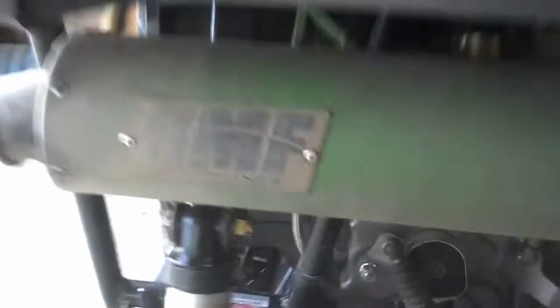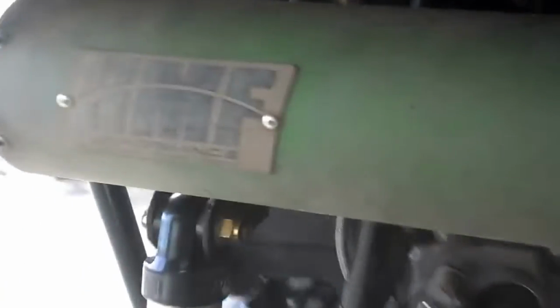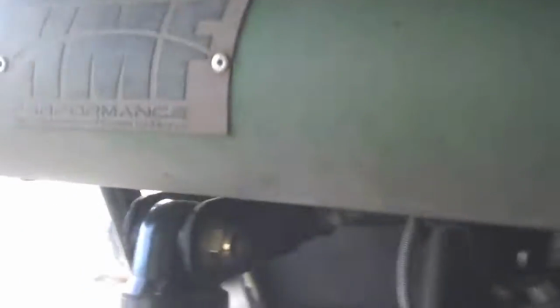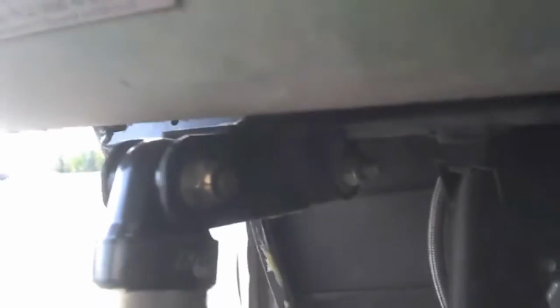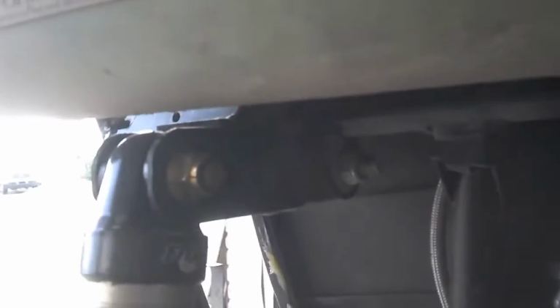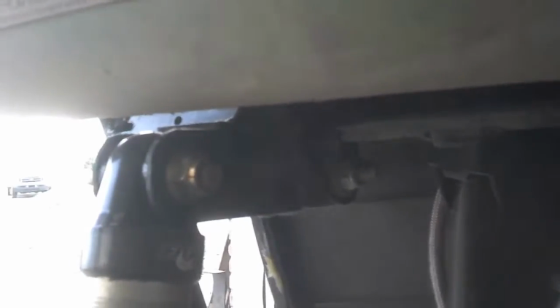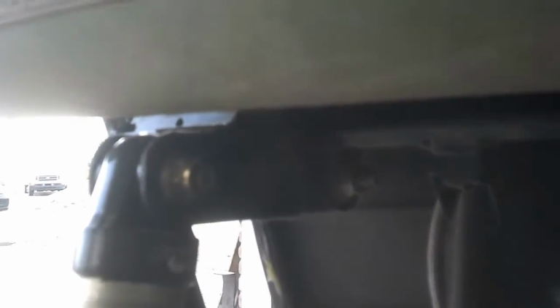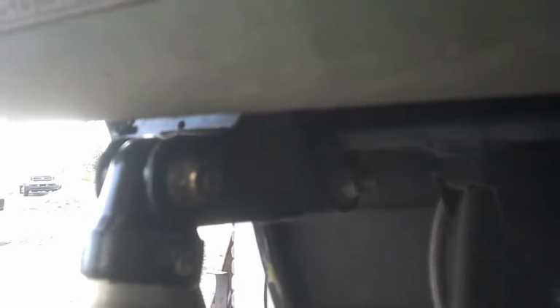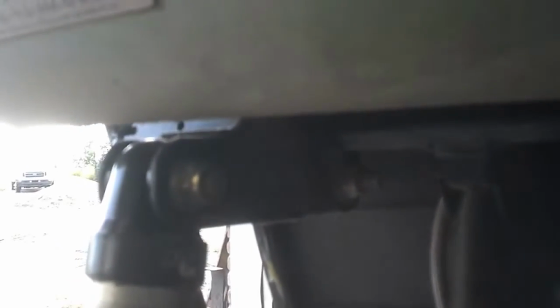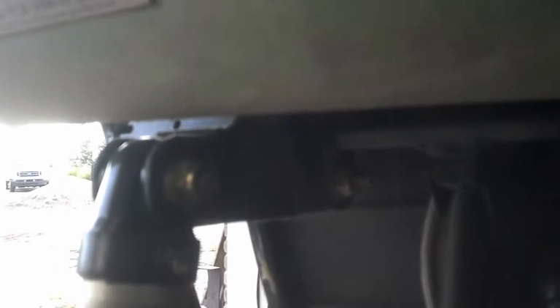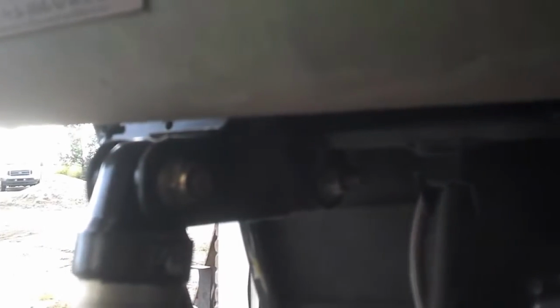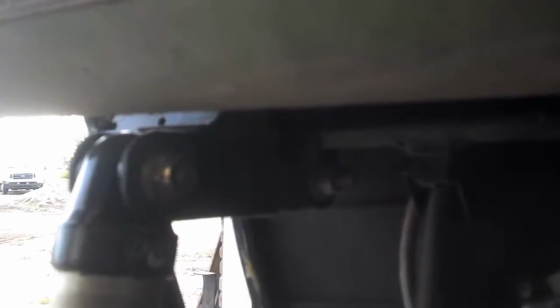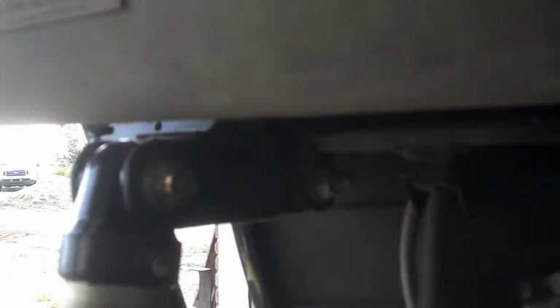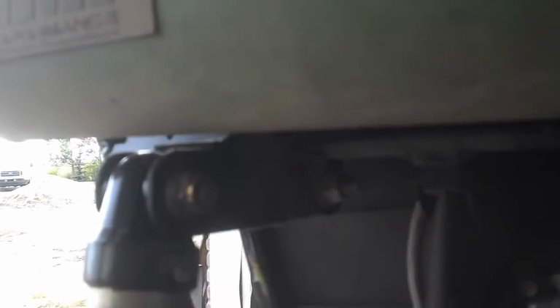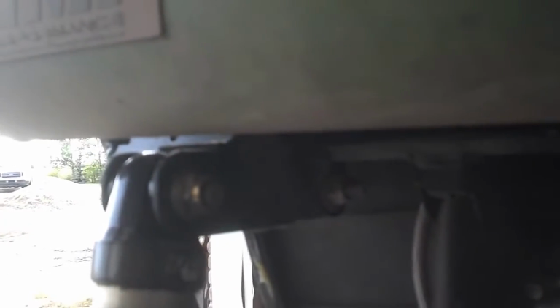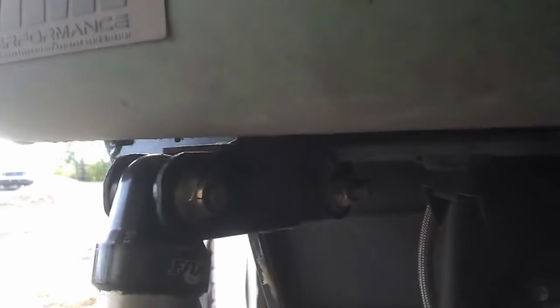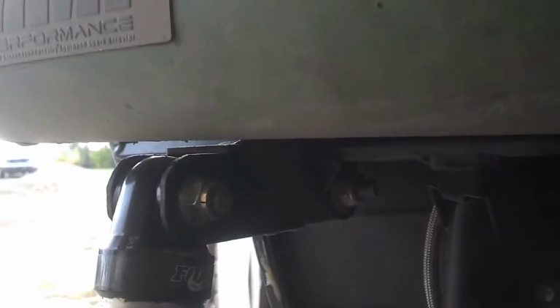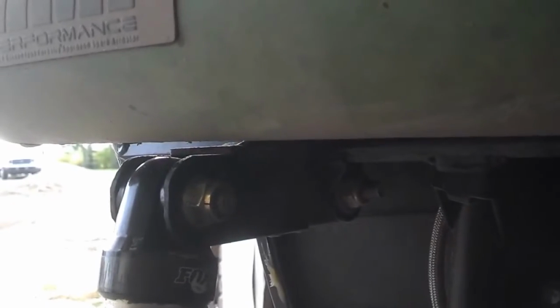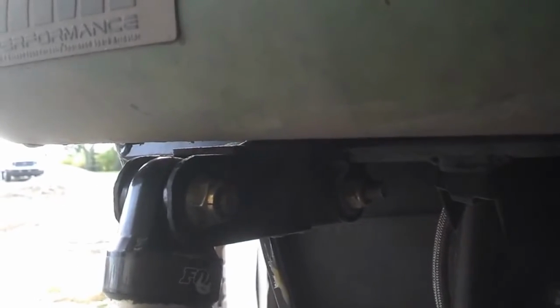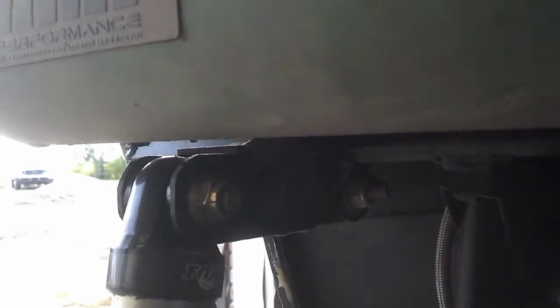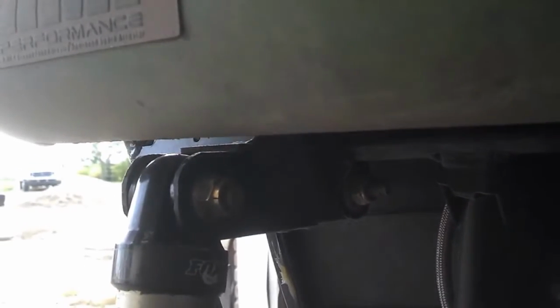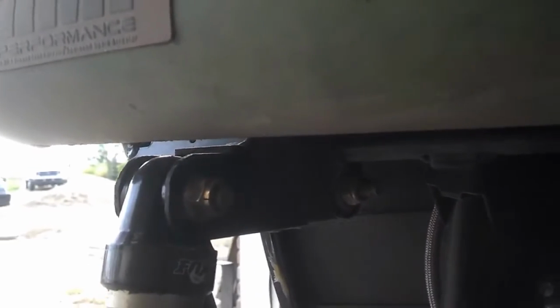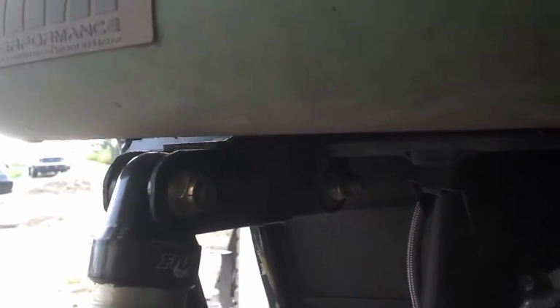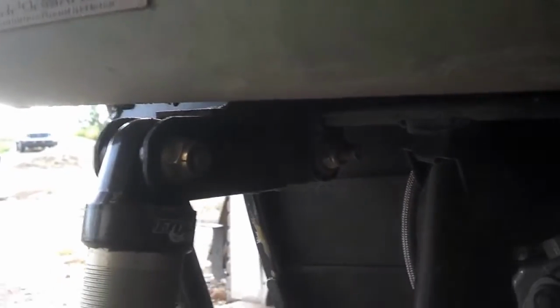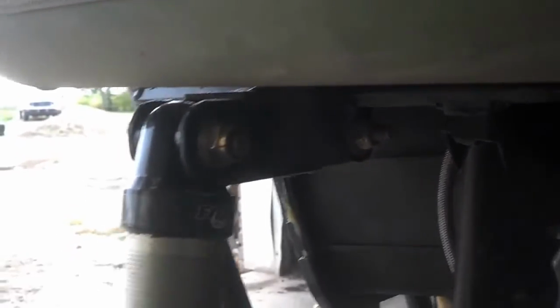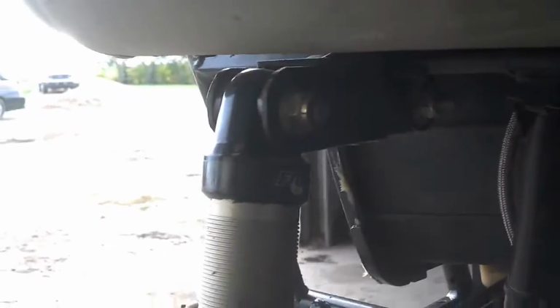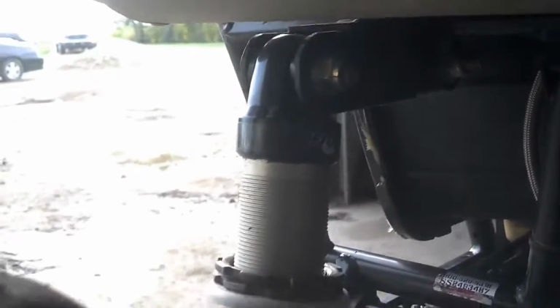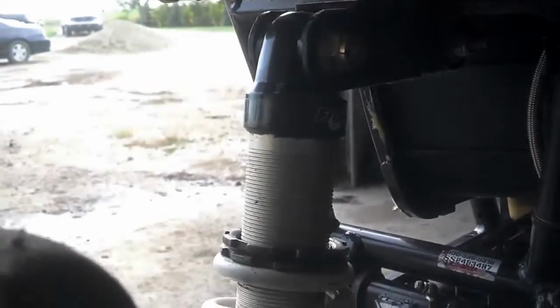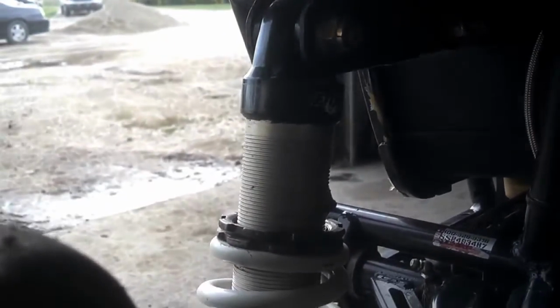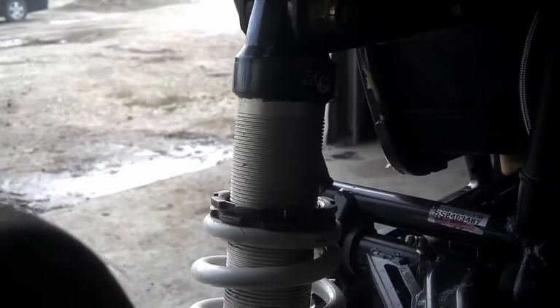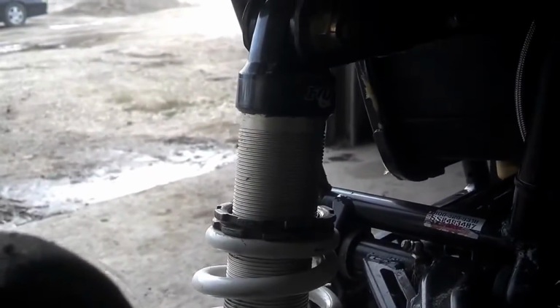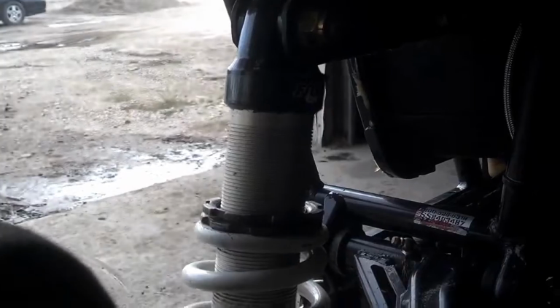I've built my own lift bracket in the back. It gives me an extra couple inches of lift in the back while running really low compression on the springs.